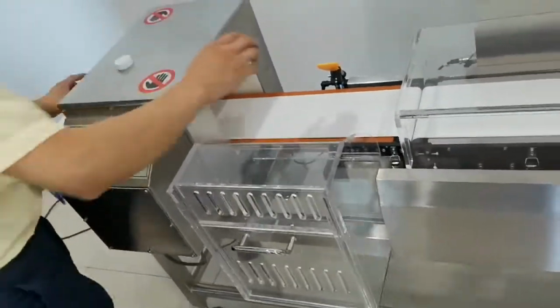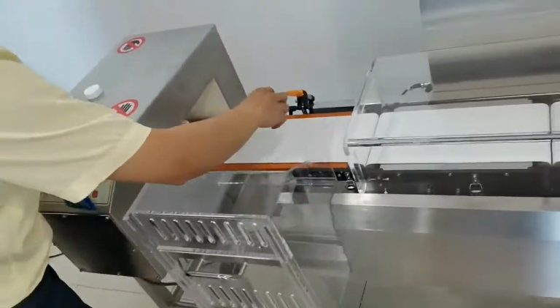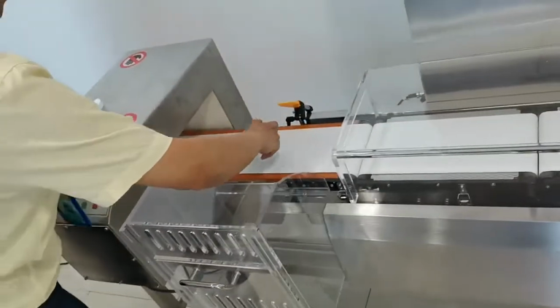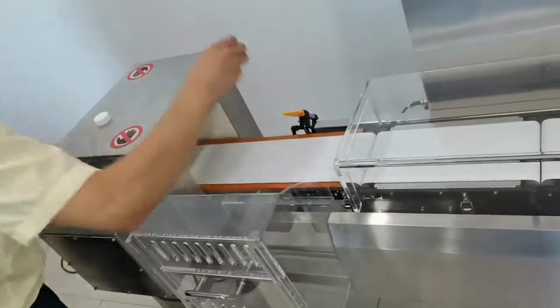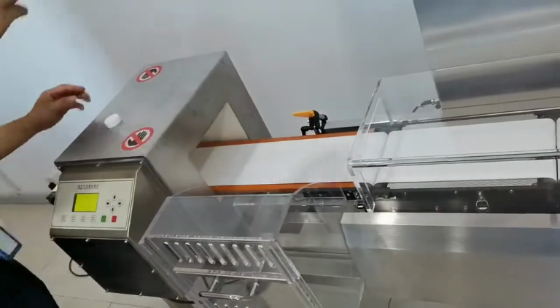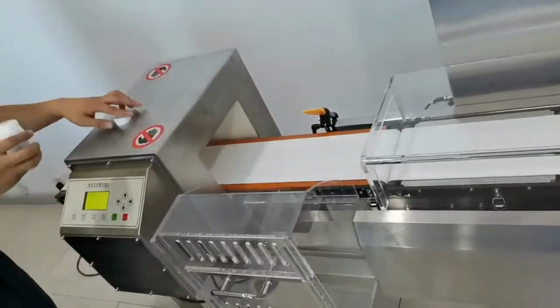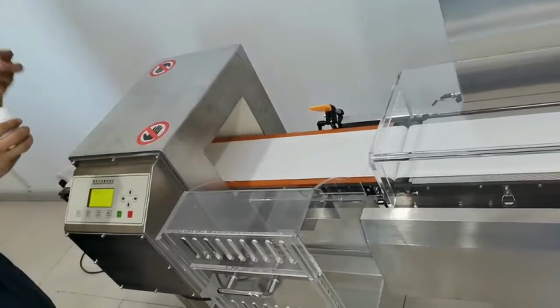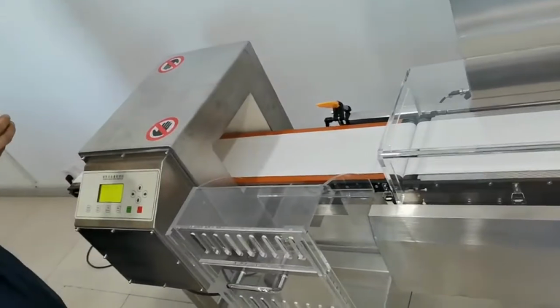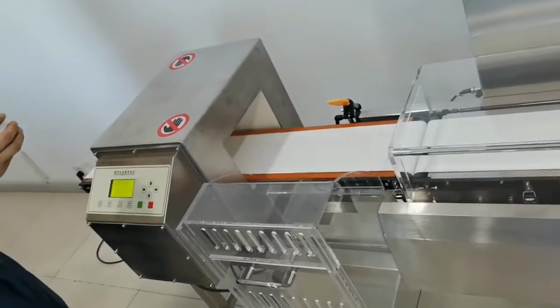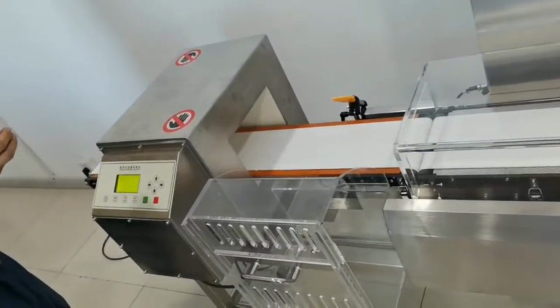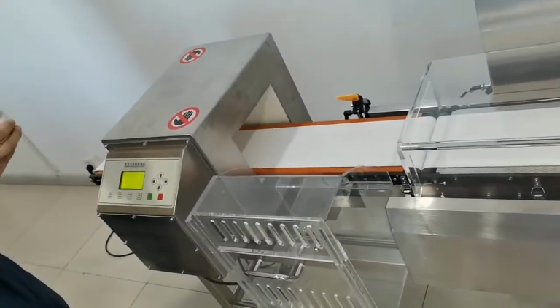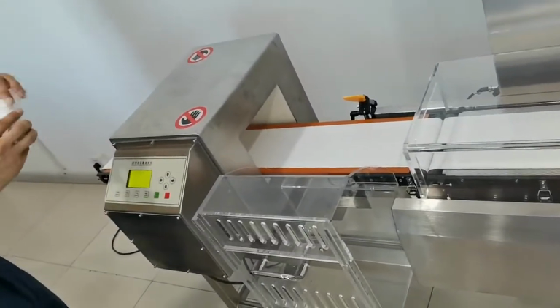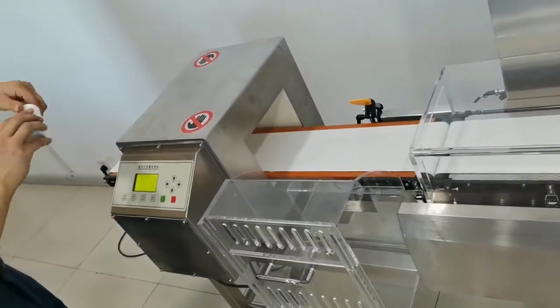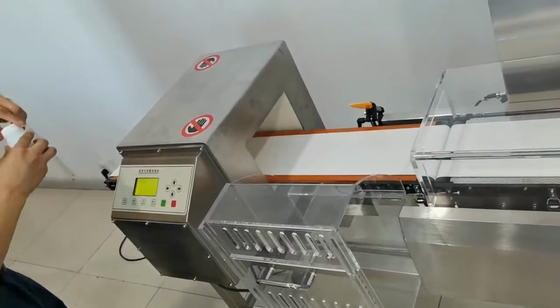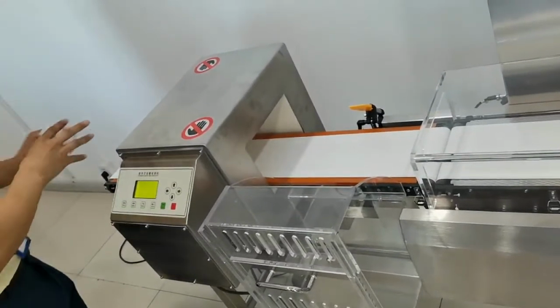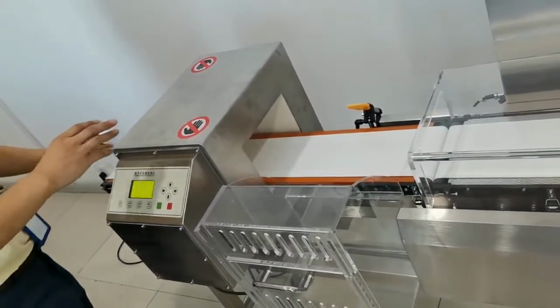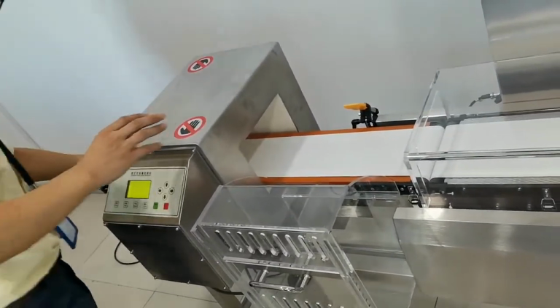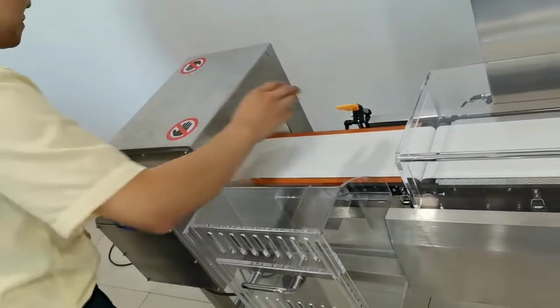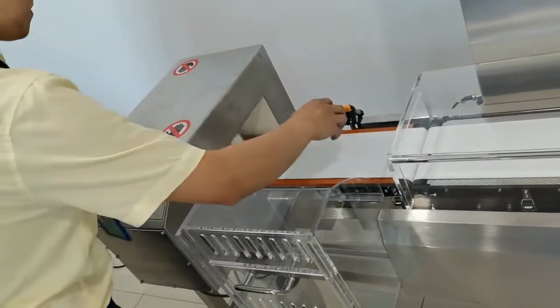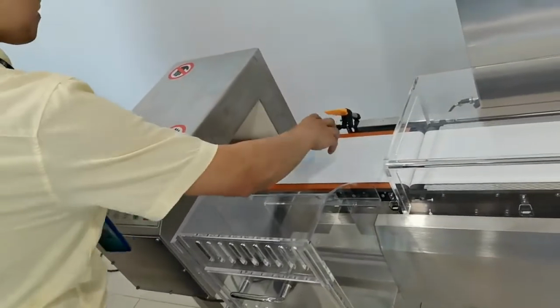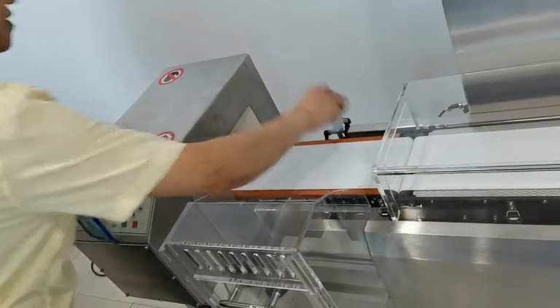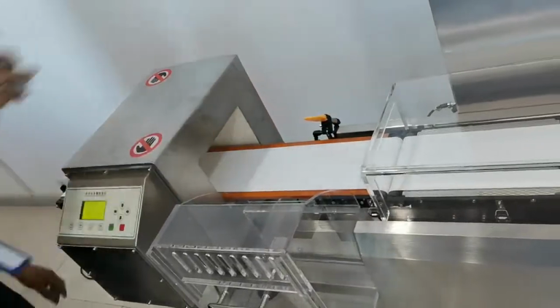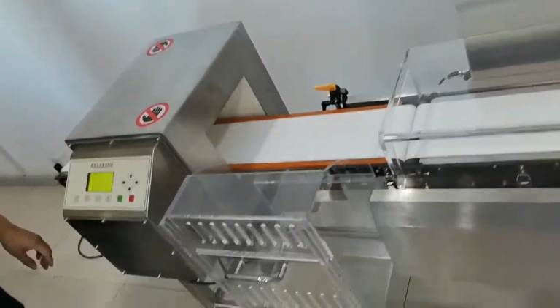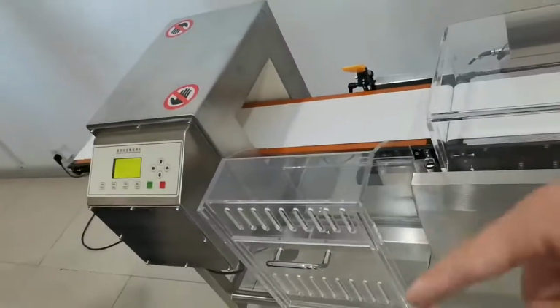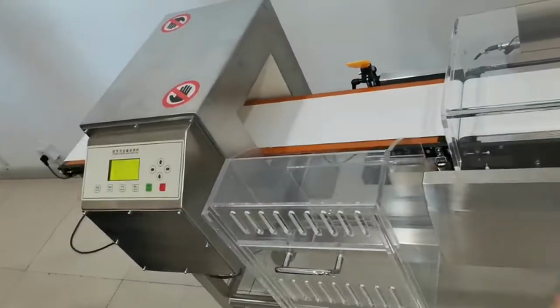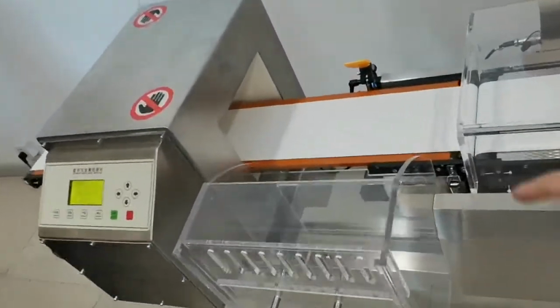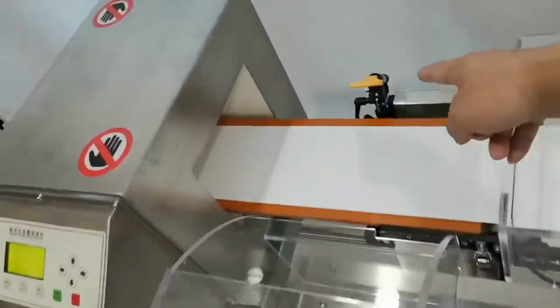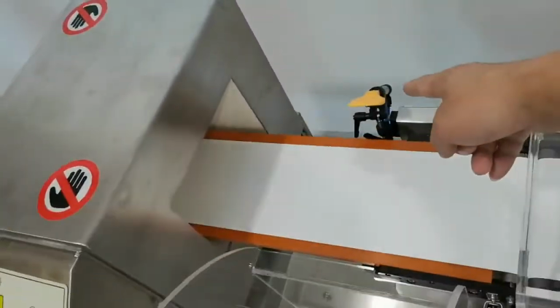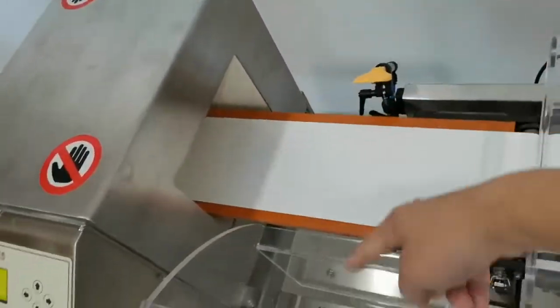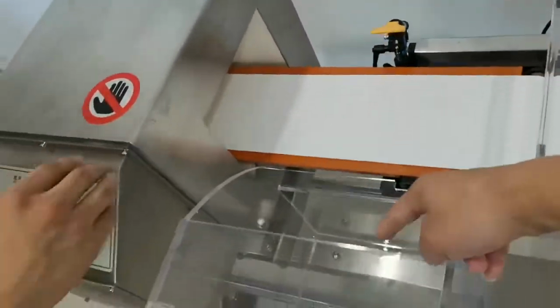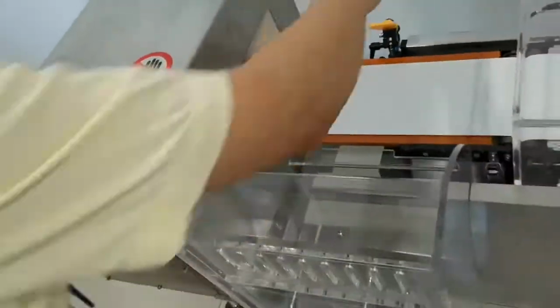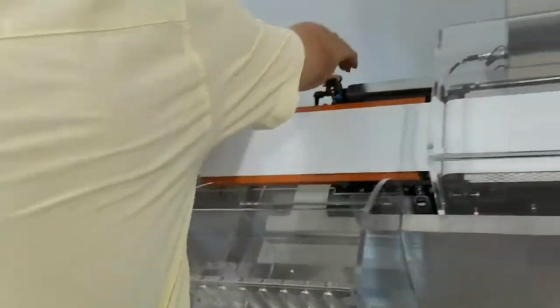Without metal, with metal. Trigger, trigger, trigger. Okay.